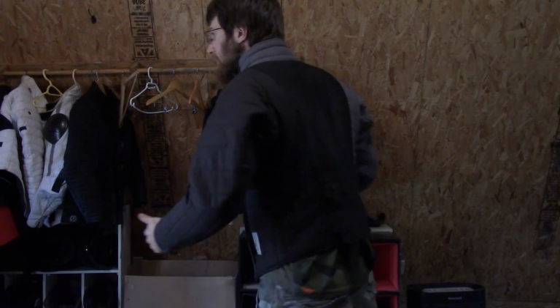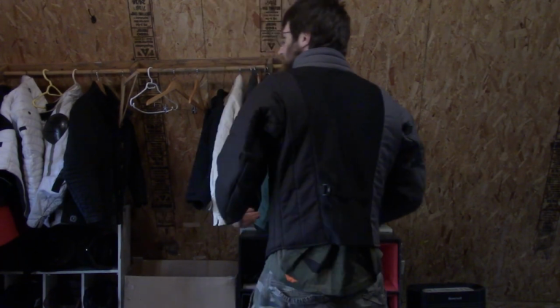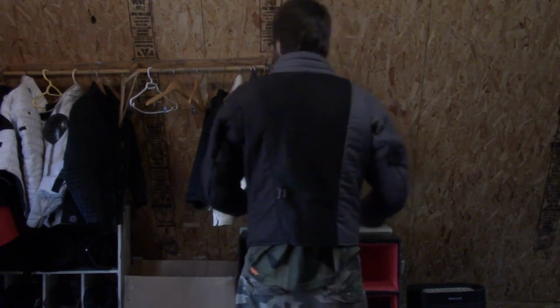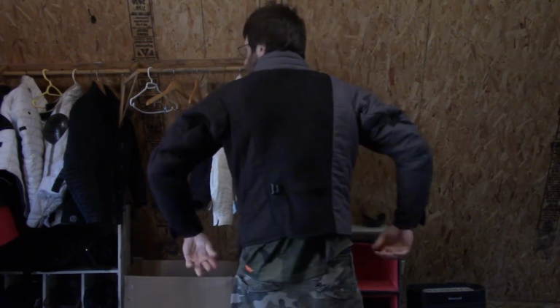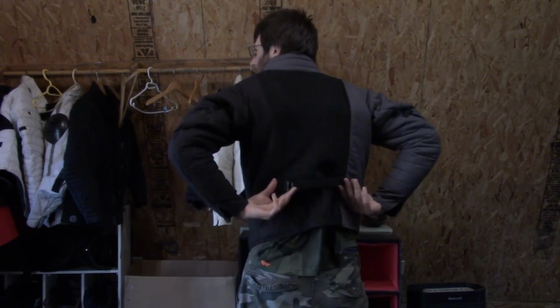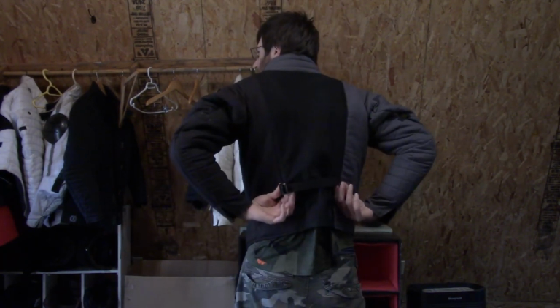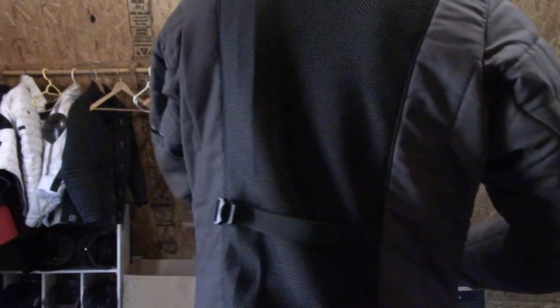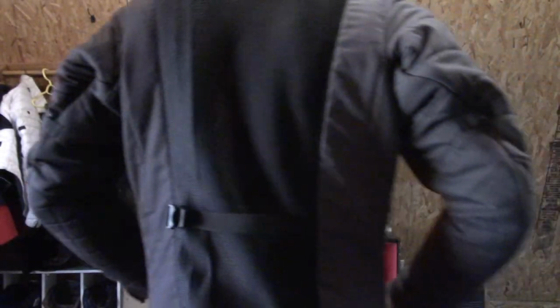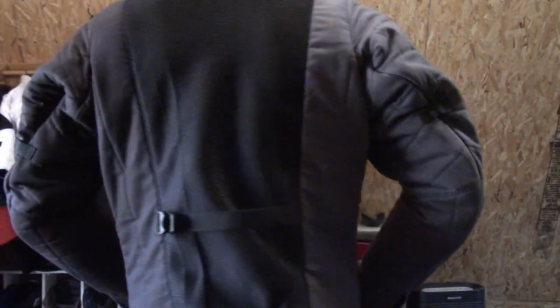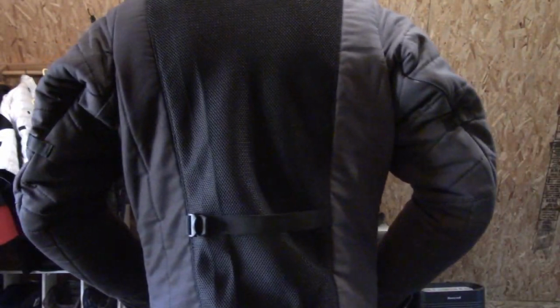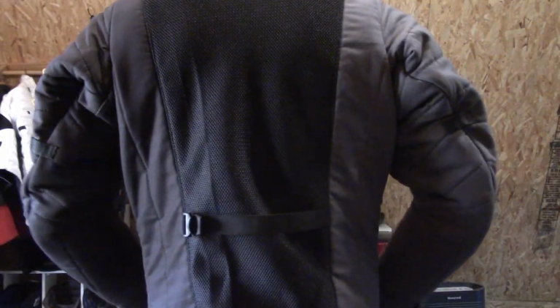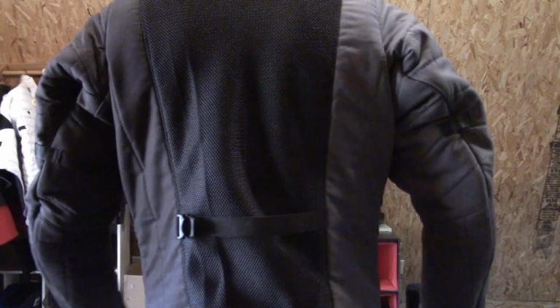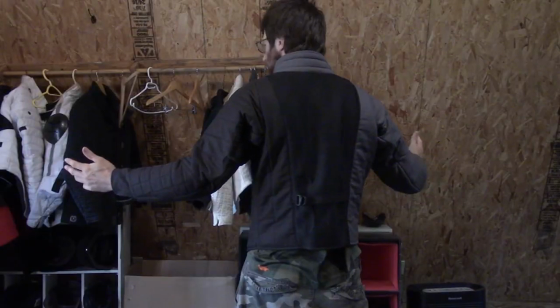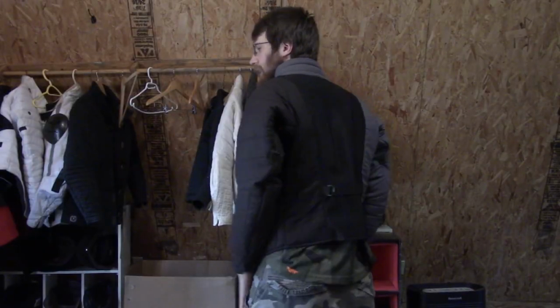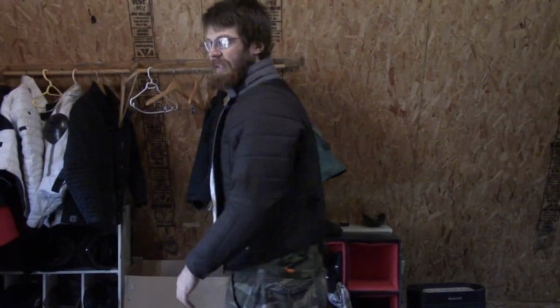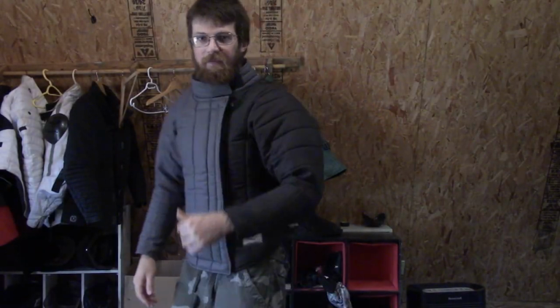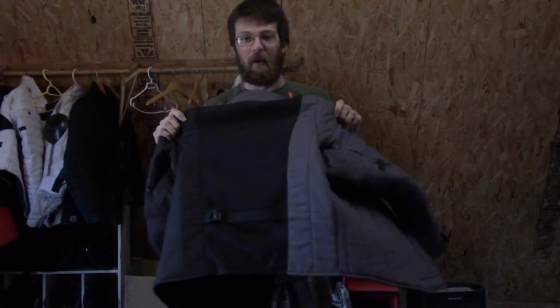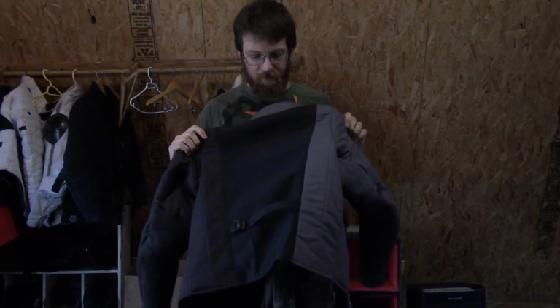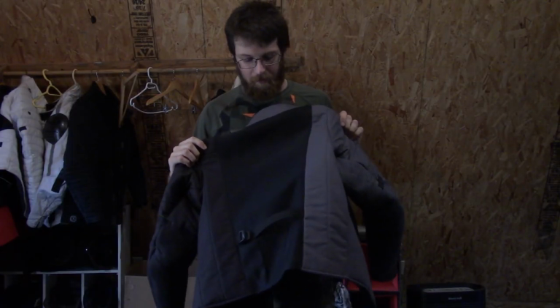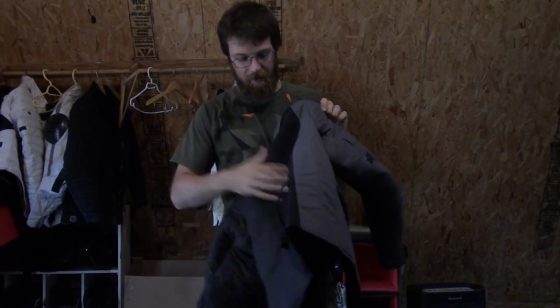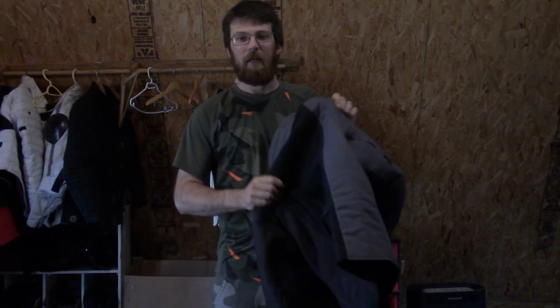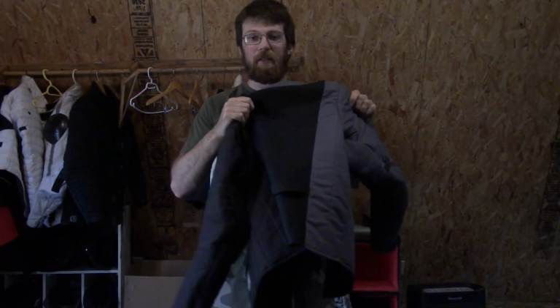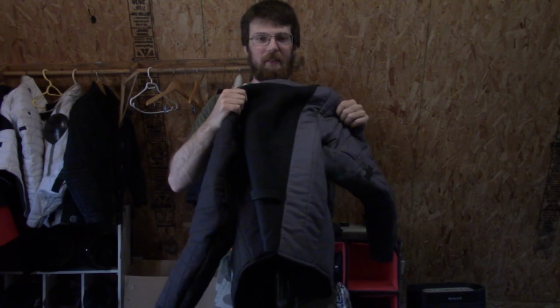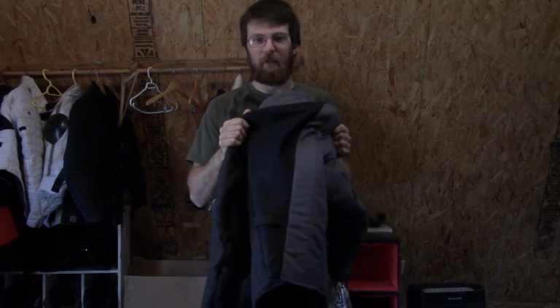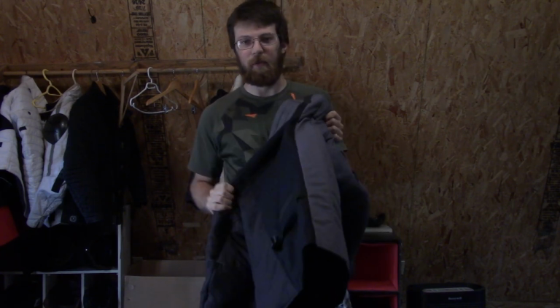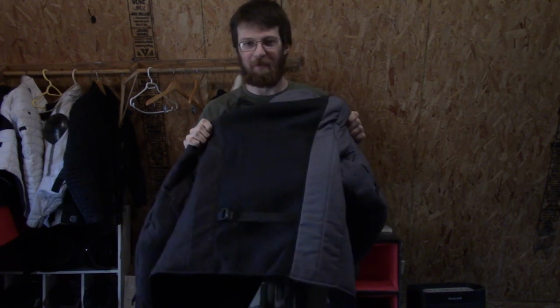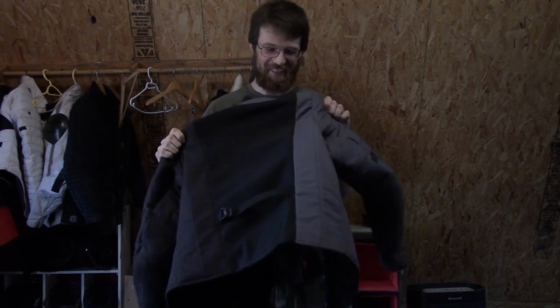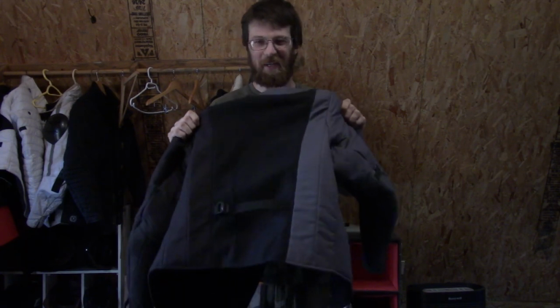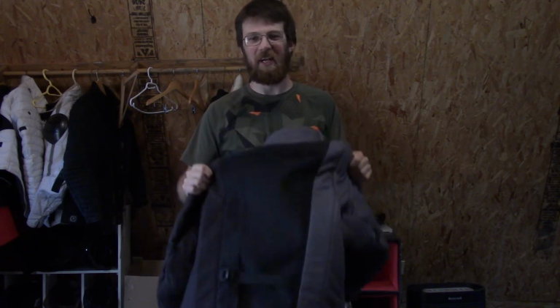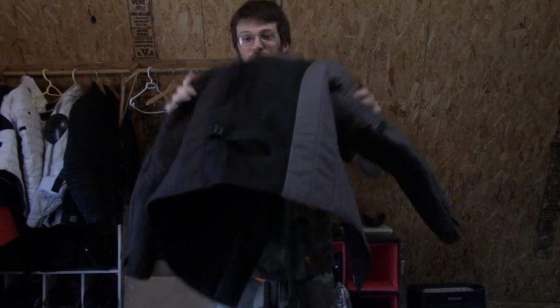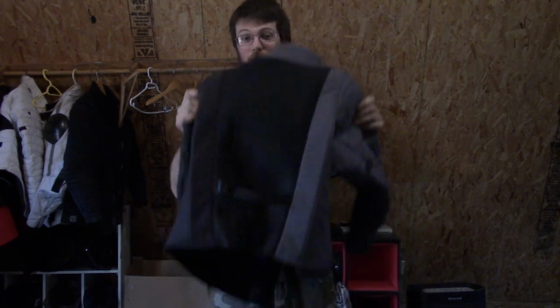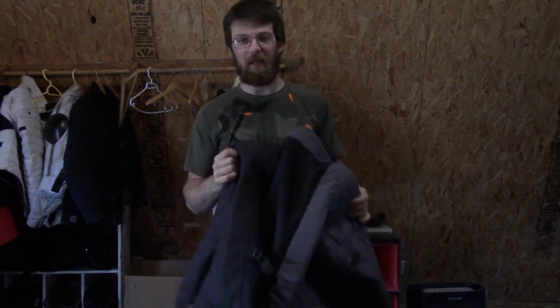Most importantly for the design, it just has, at the back, a huge section of vent. Having this vent on the back is definitely a huge step in making this jacket feel pretty light.